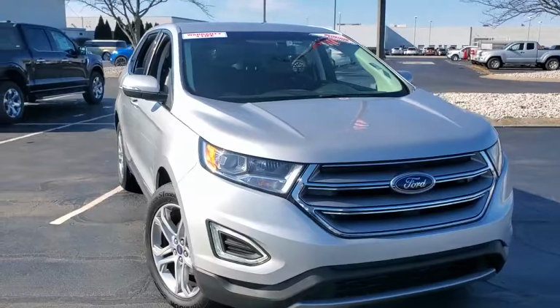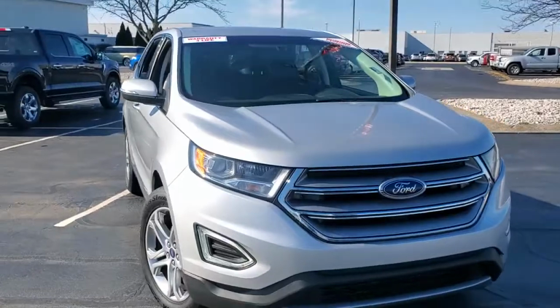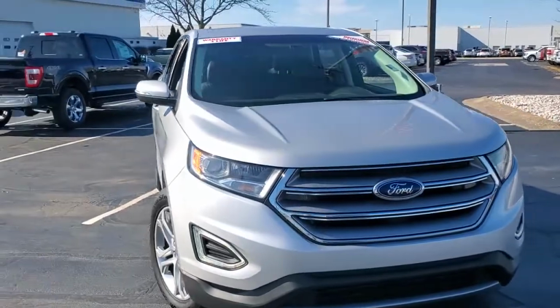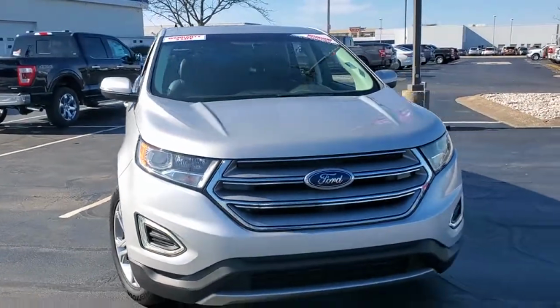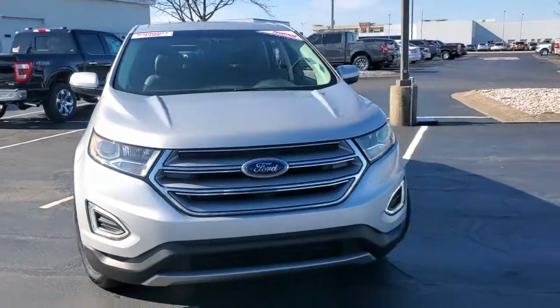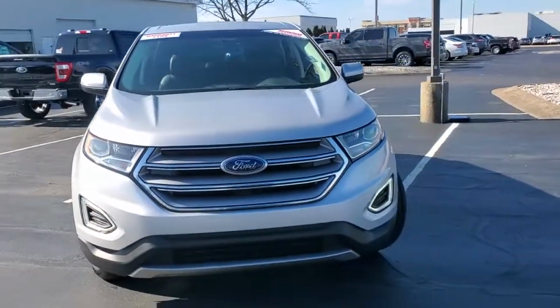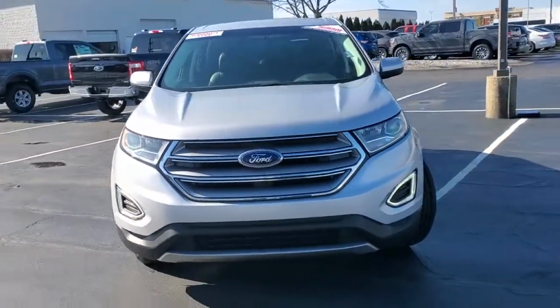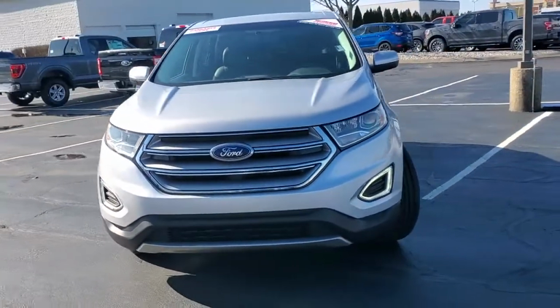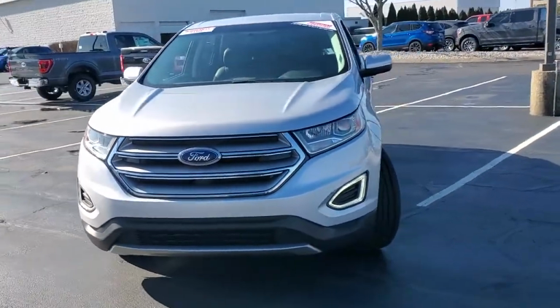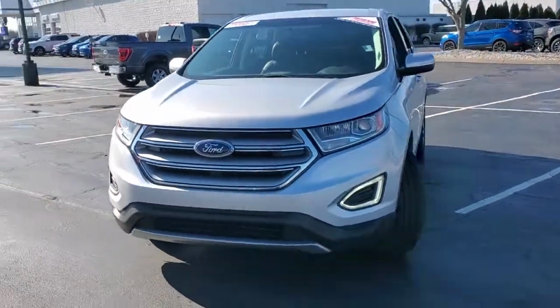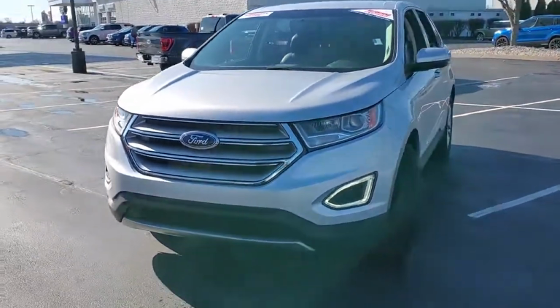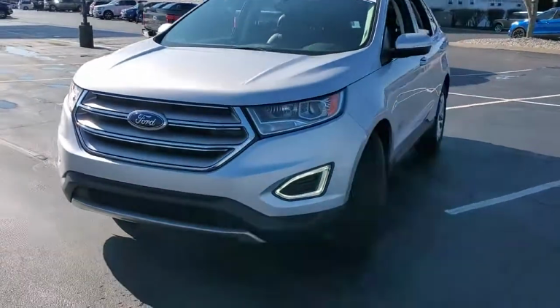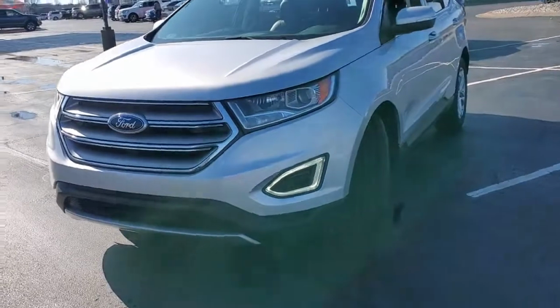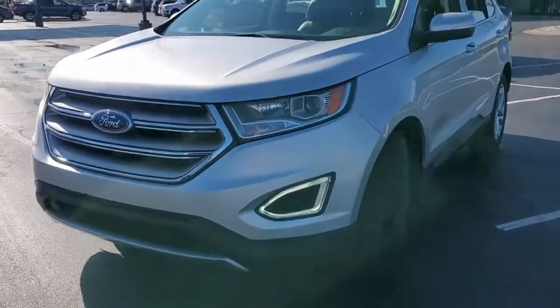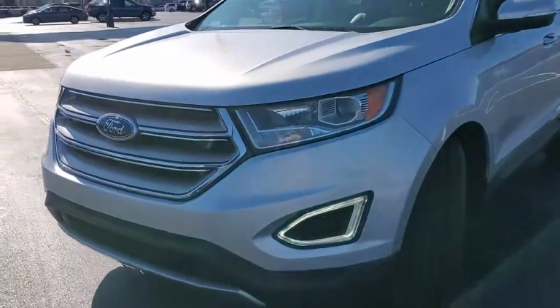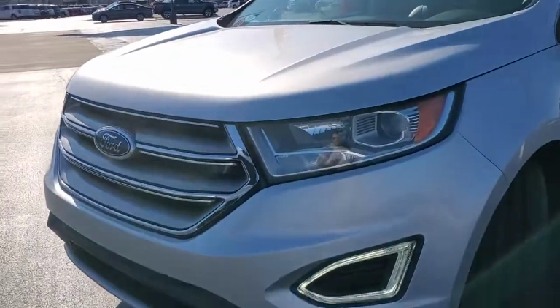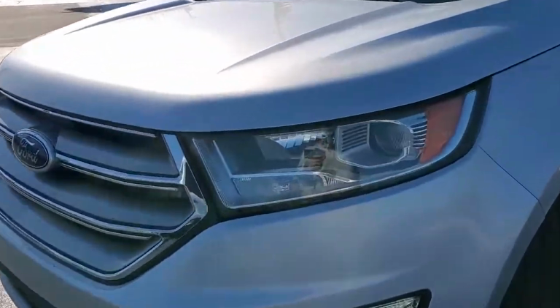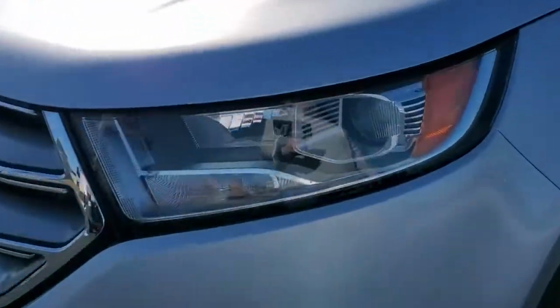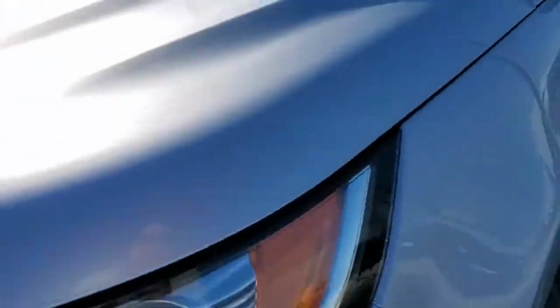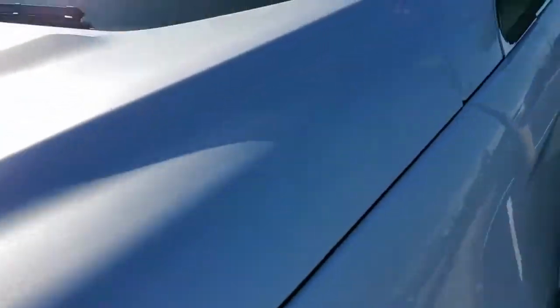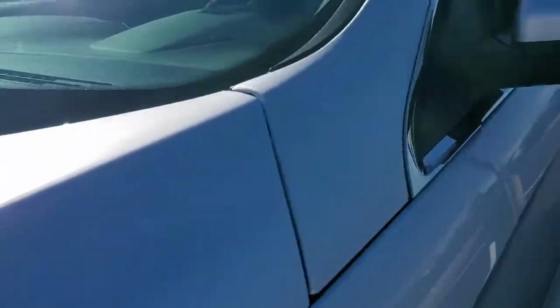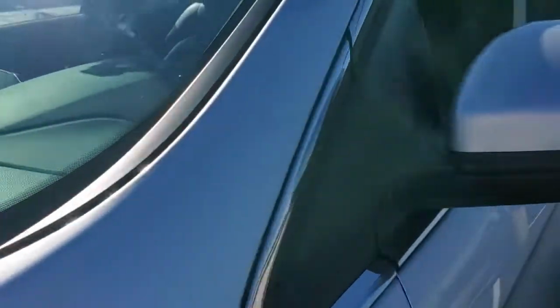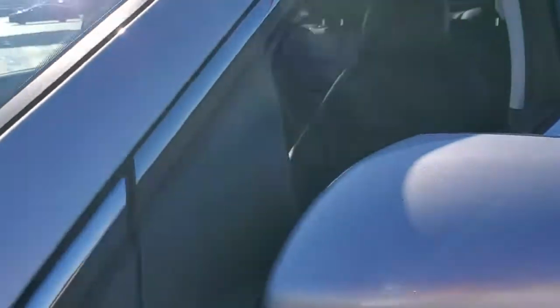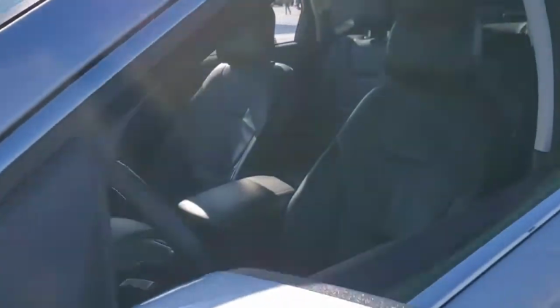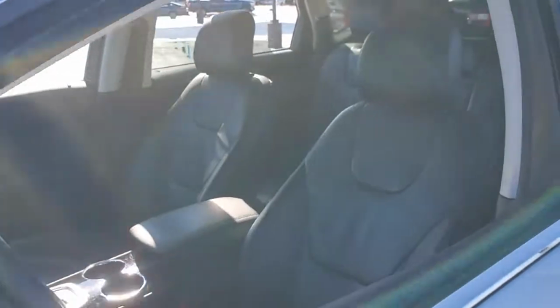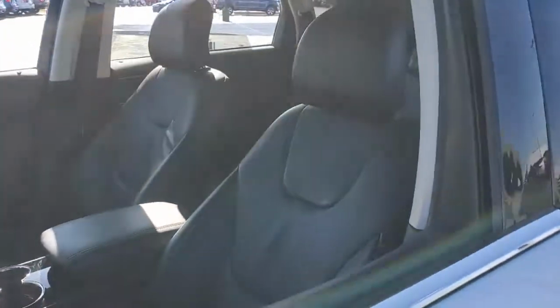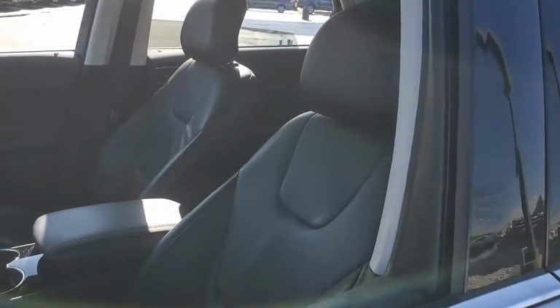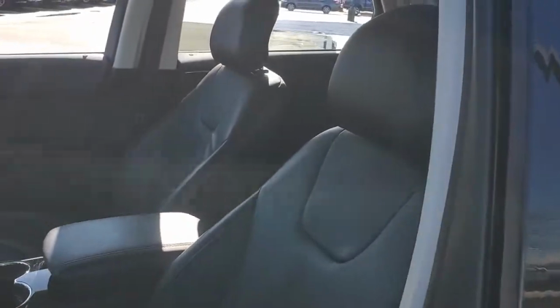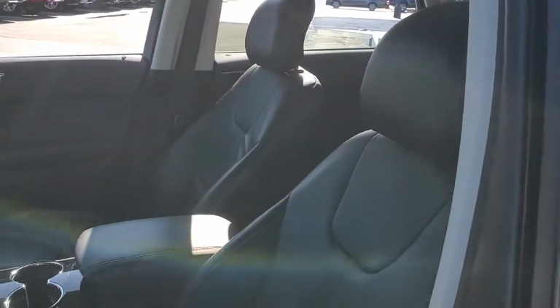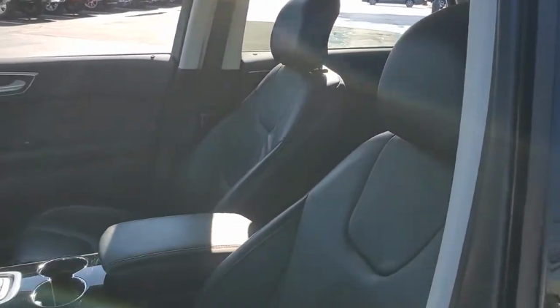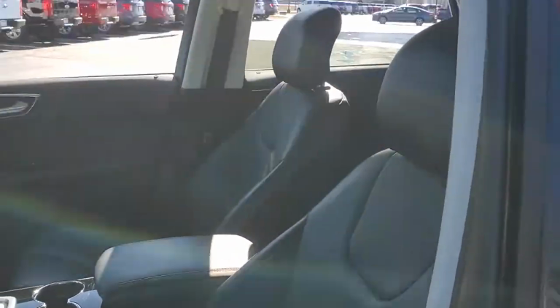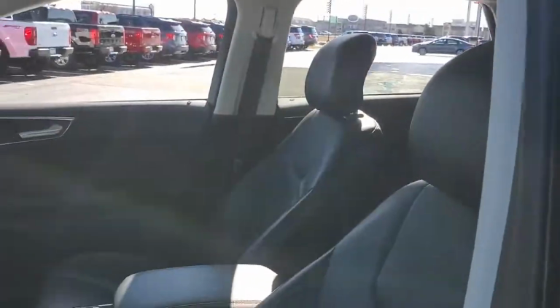You just found the 2017 Ford Edge. This vehicle still has fewer than 60,000 miles on the clock, so it won't last long. This stylish, versatile Edge delivers comfort, confidence, and capability.